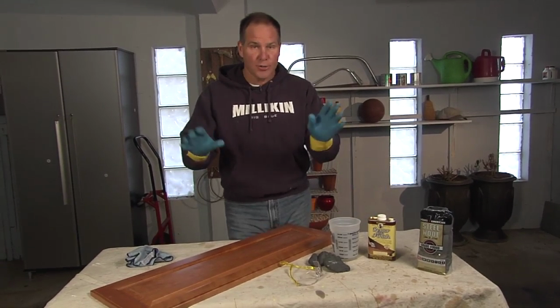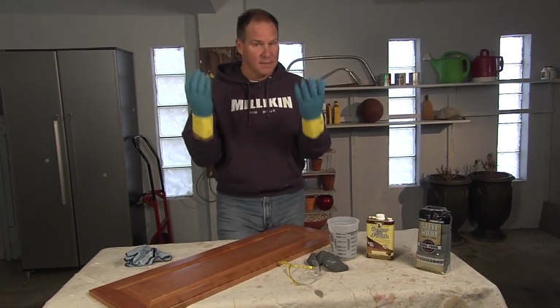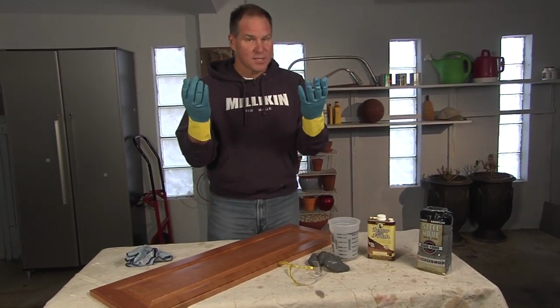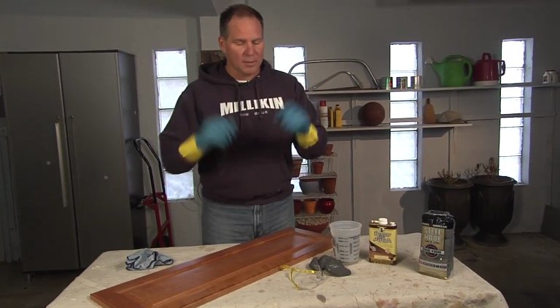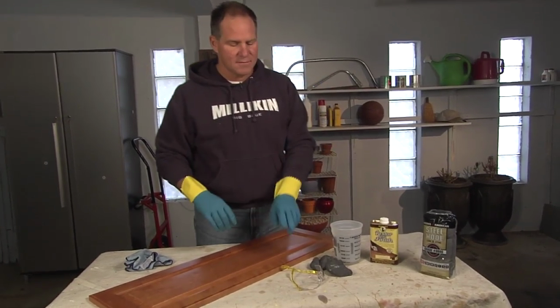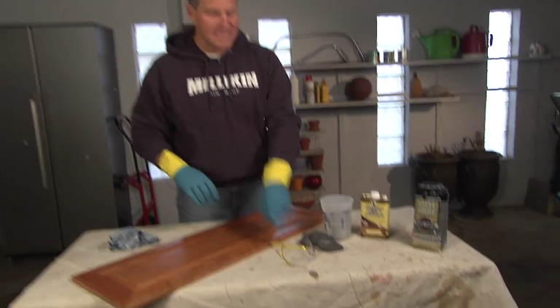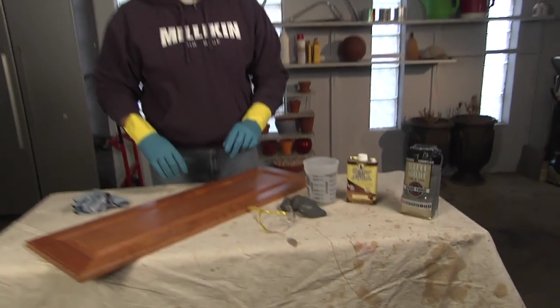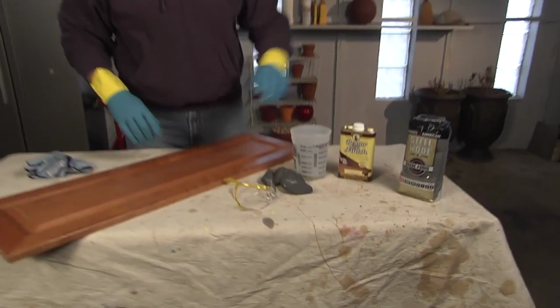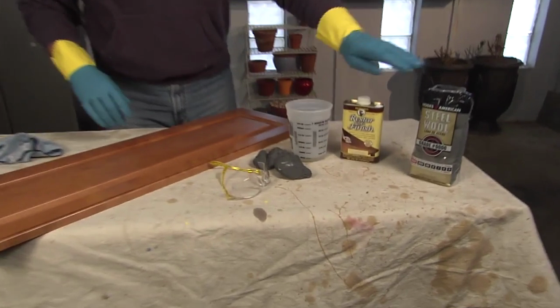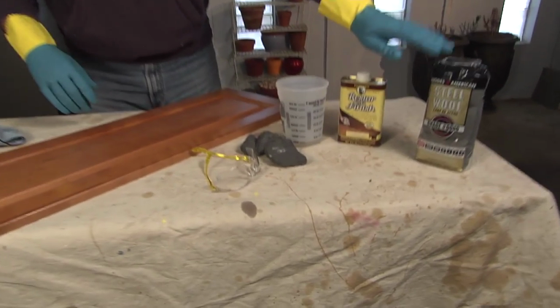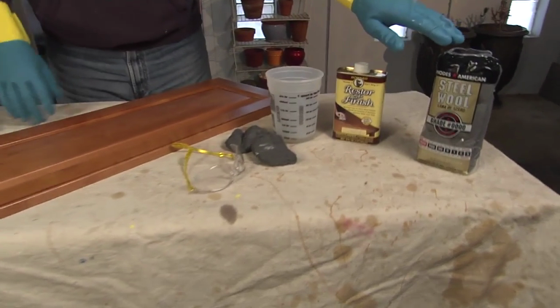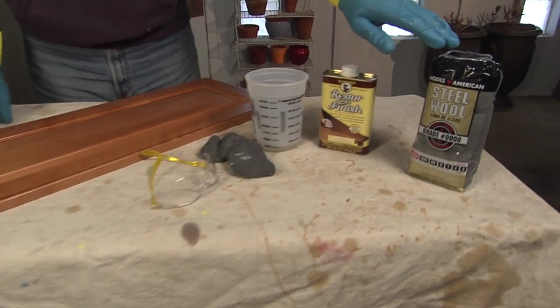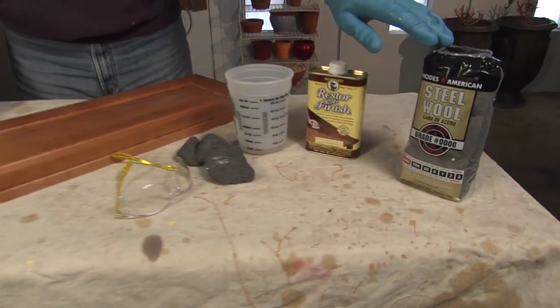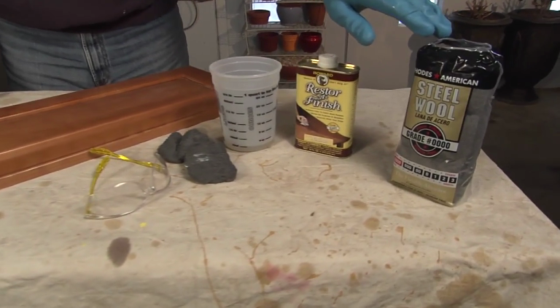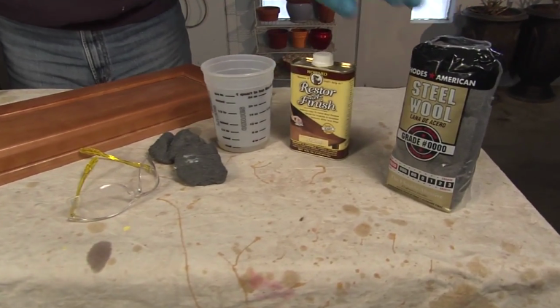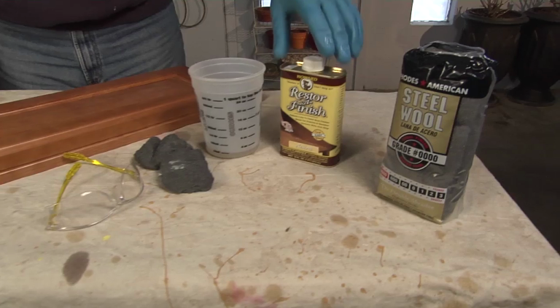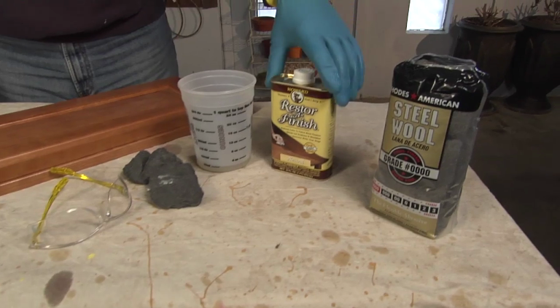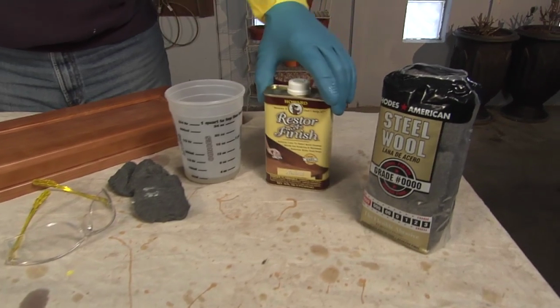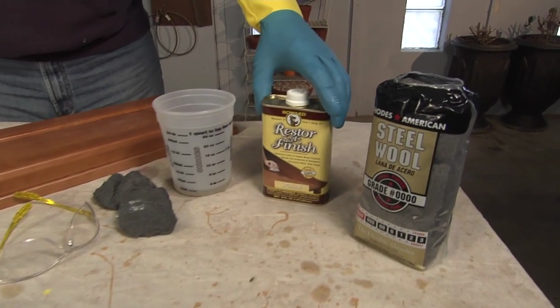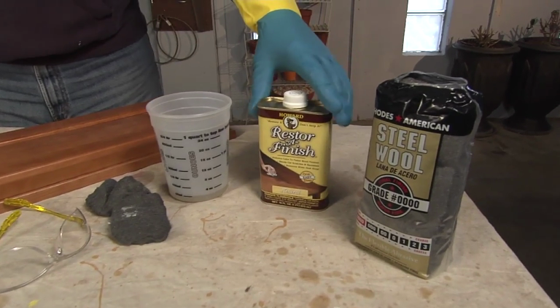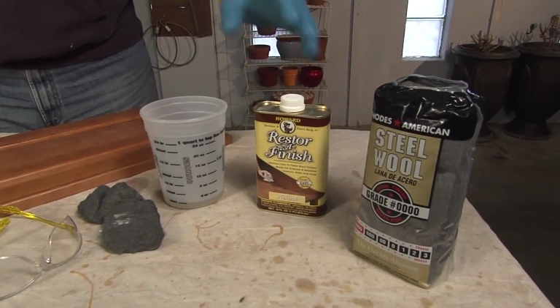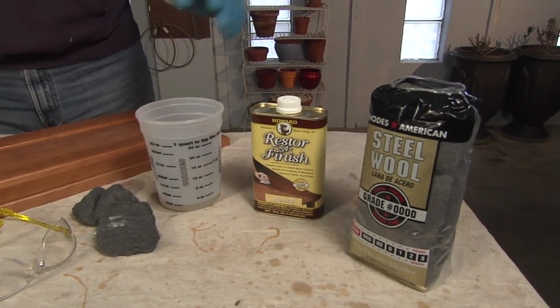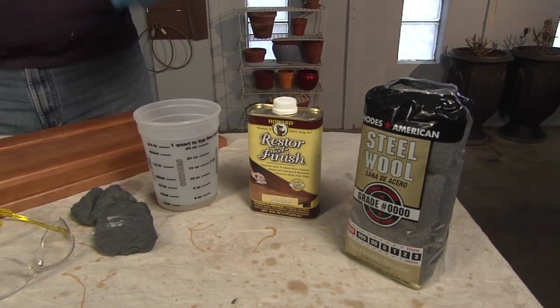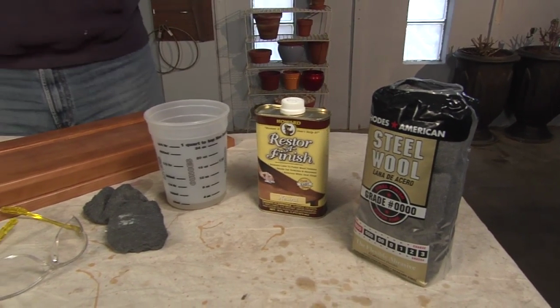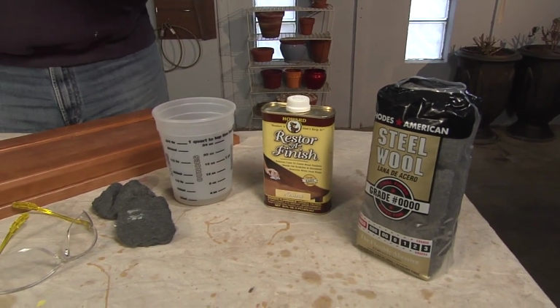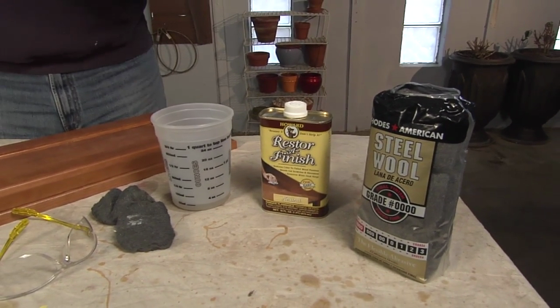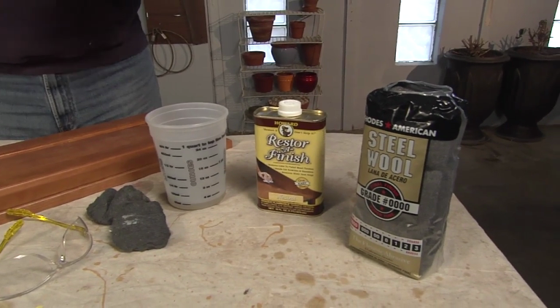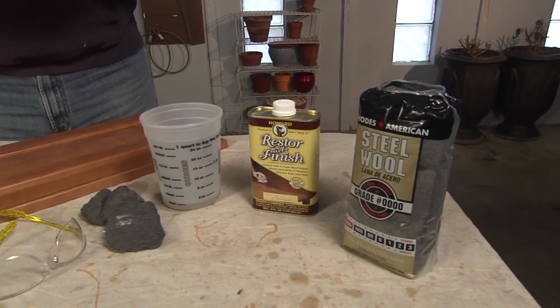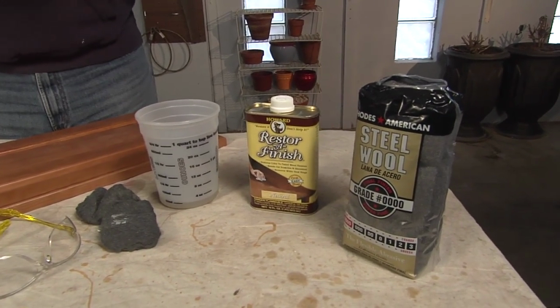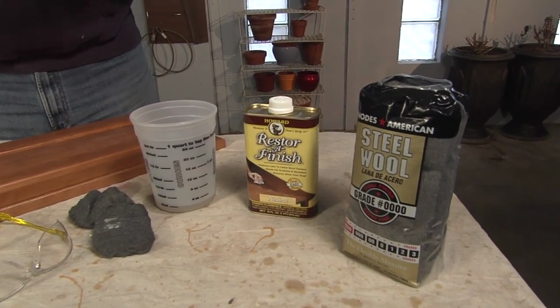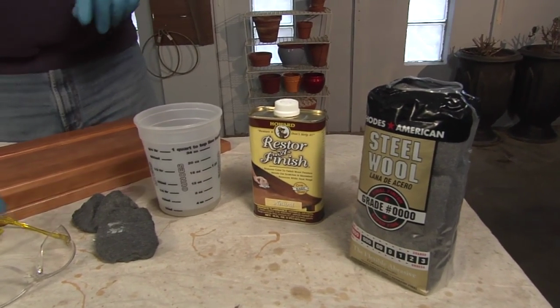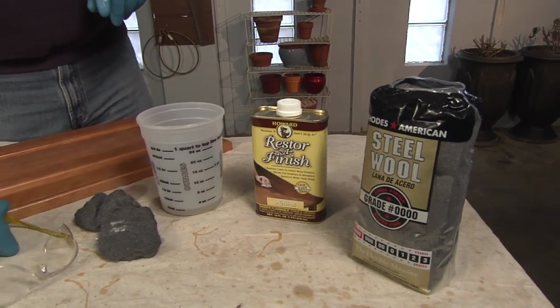All you need is some rubber gloves, safety glasses, some quadruple zero steel wool, and a product called Howard's Restore-A-Finish, which is a wood amalgamator, and a little bit of time.